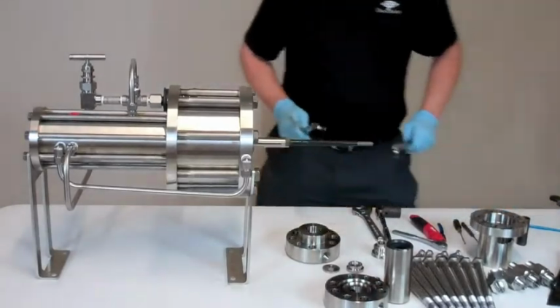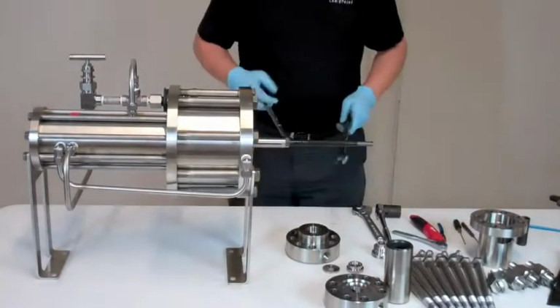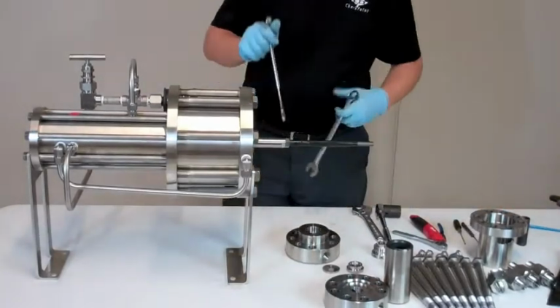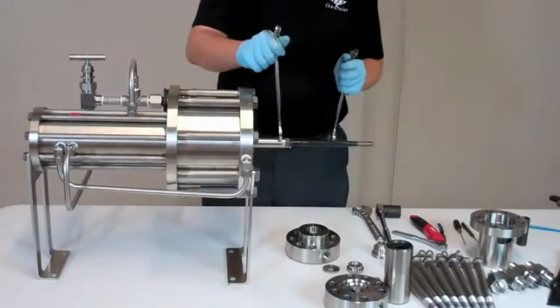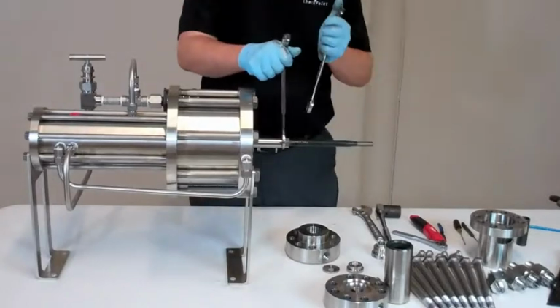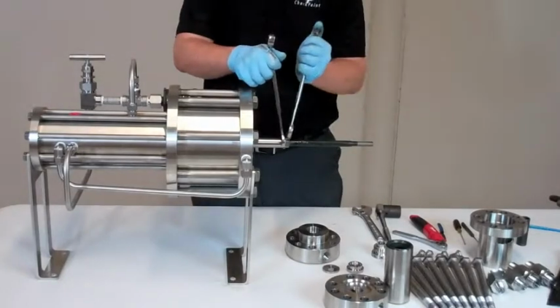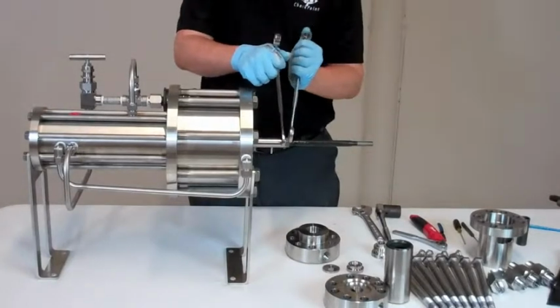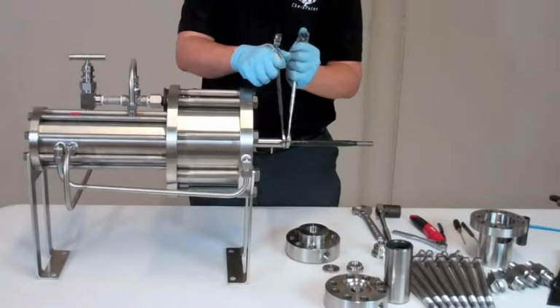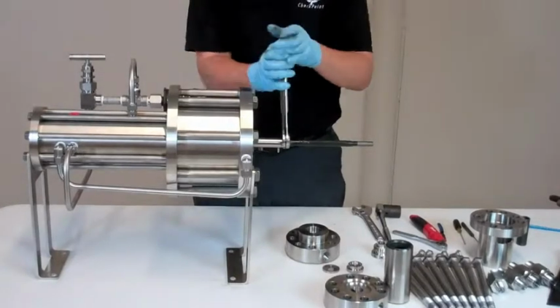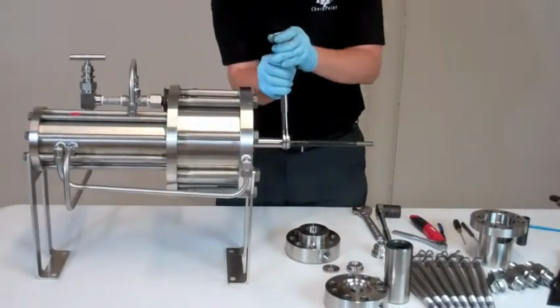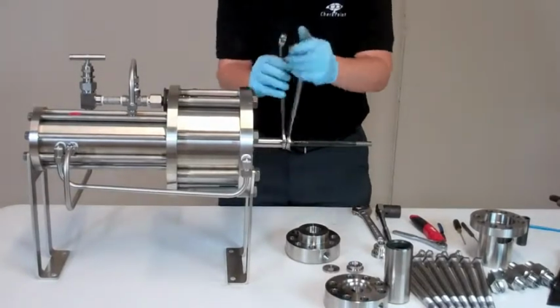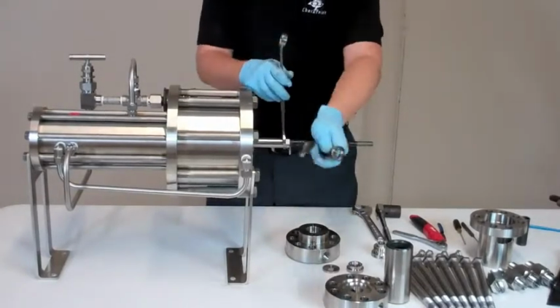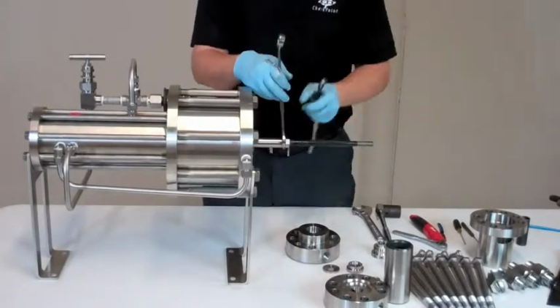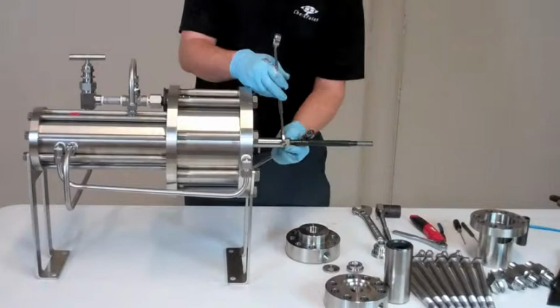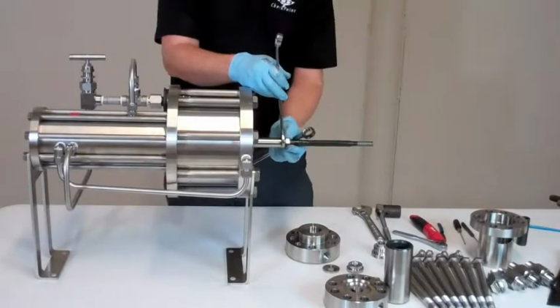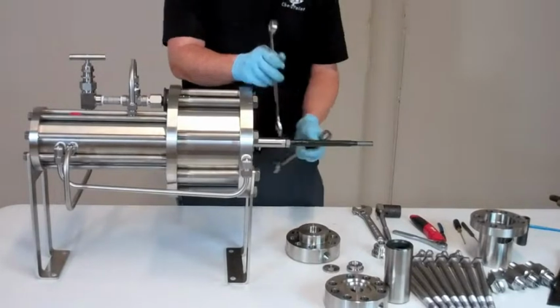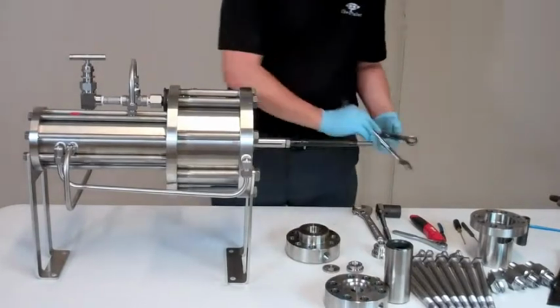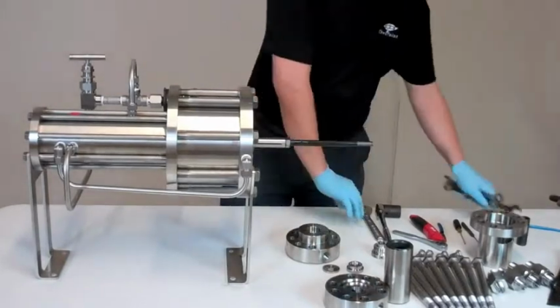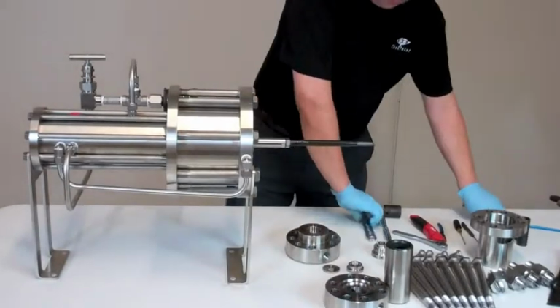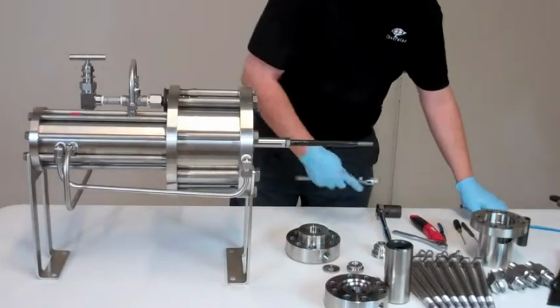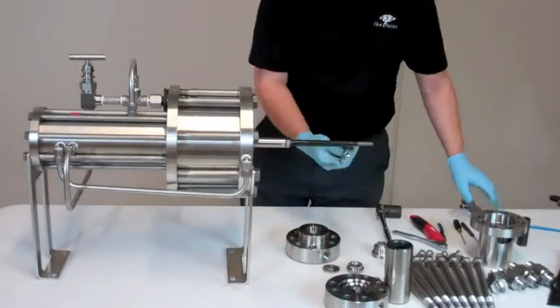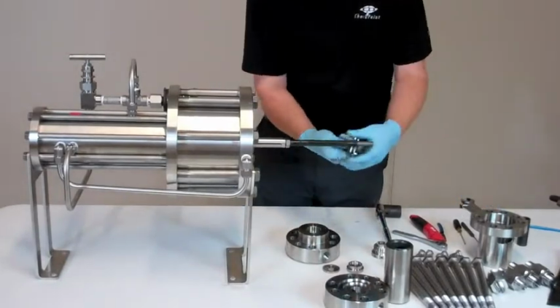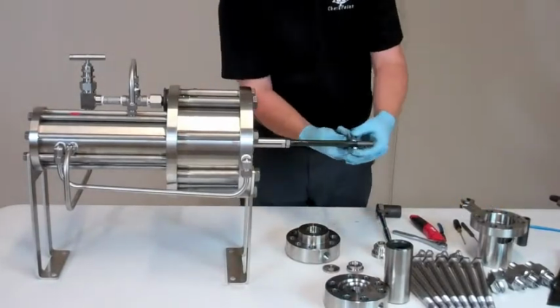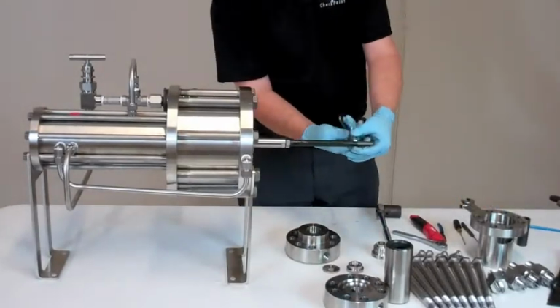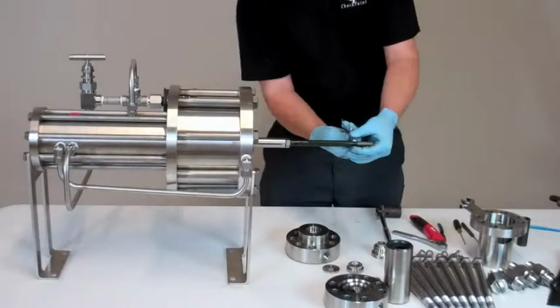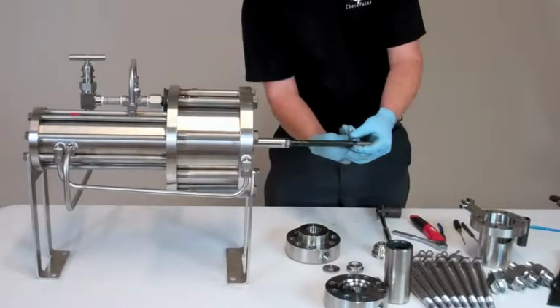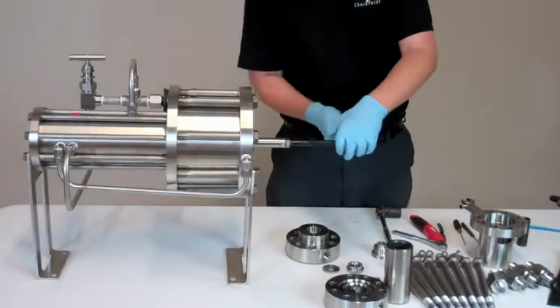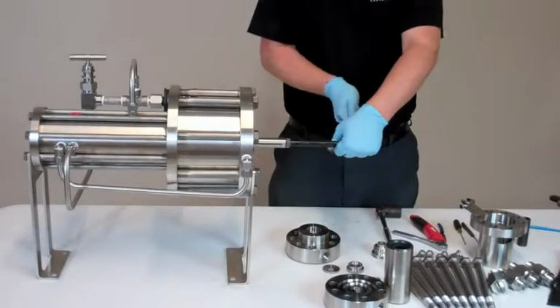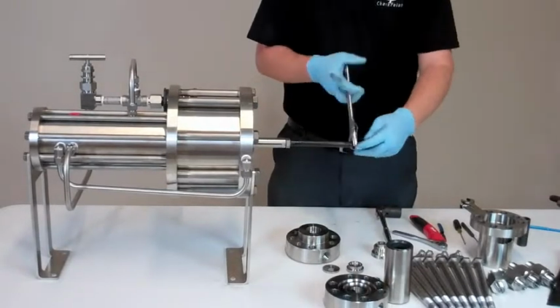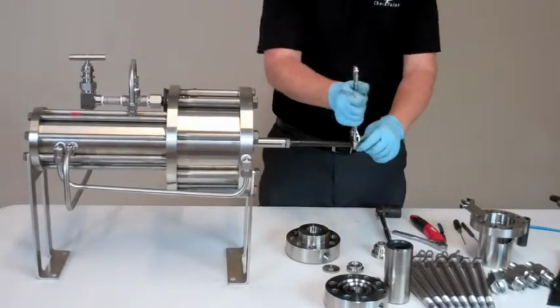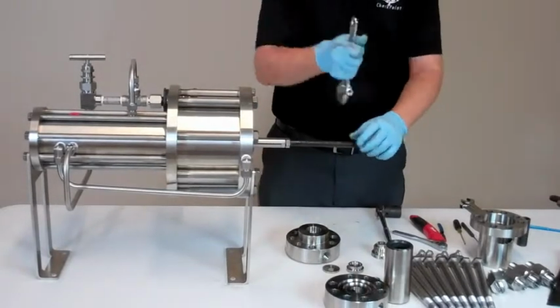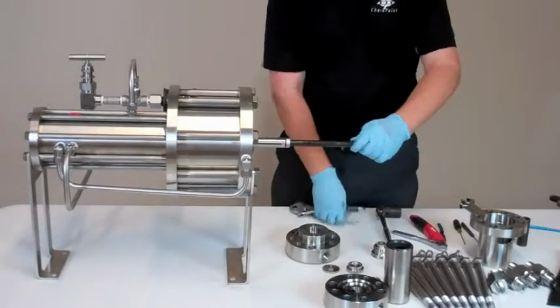To remove the plunger you need two seven eighths wrenches. Unlock the lock bolt. We're going to remove it.